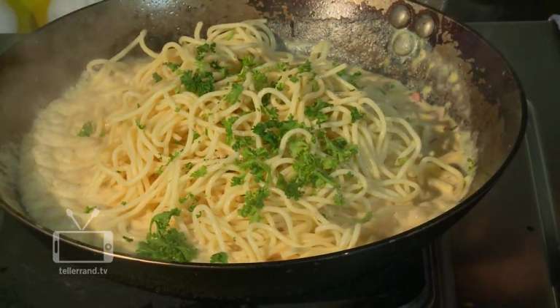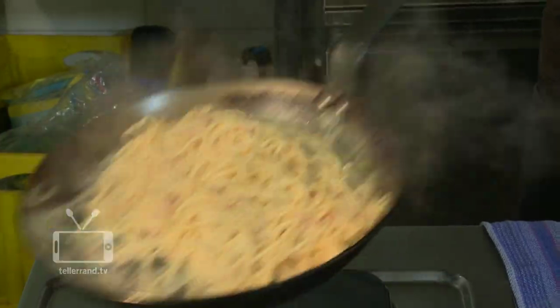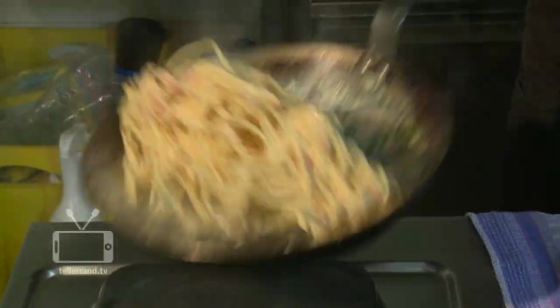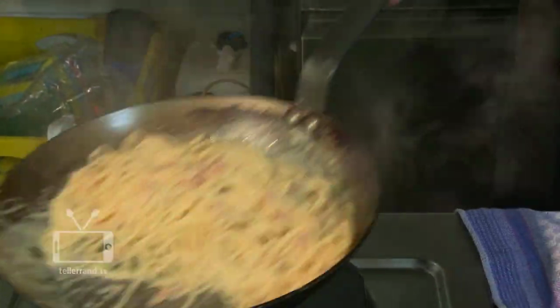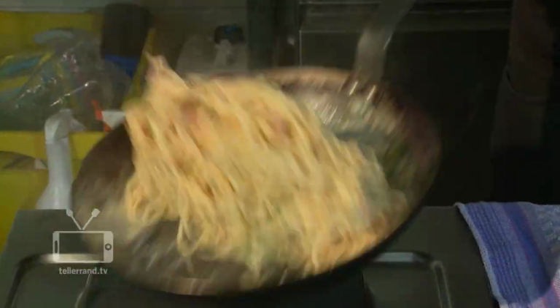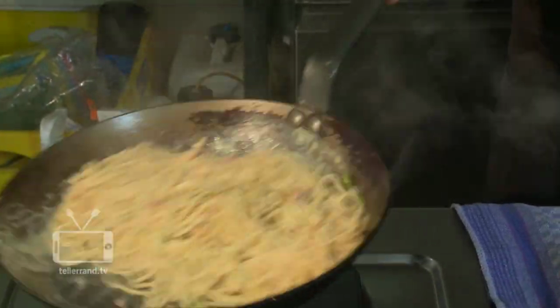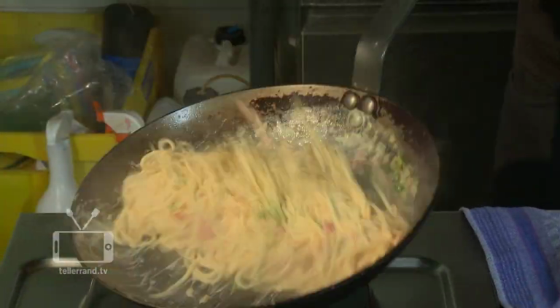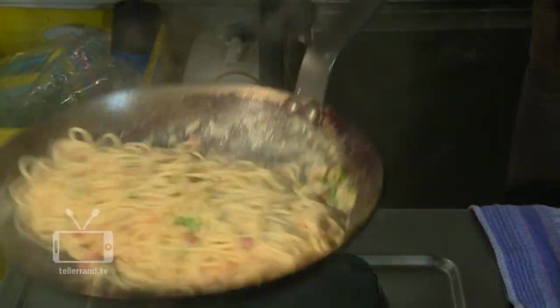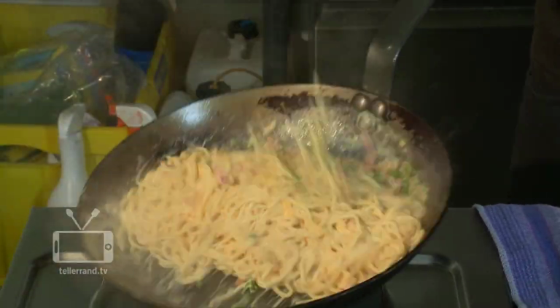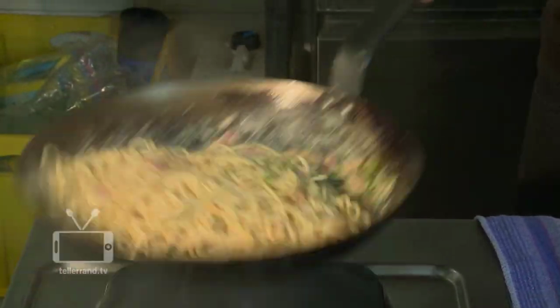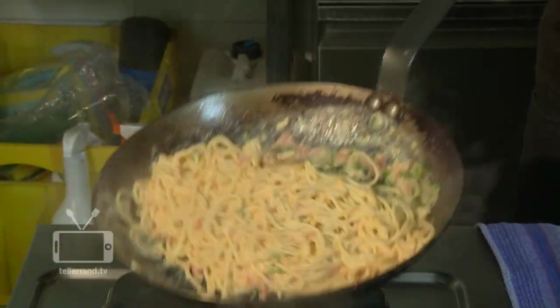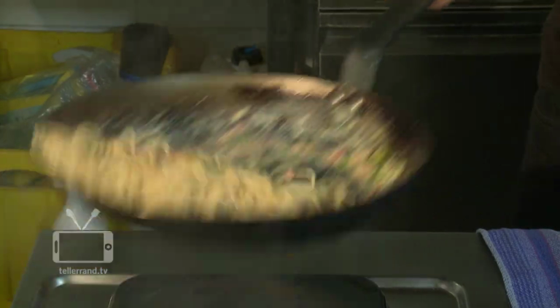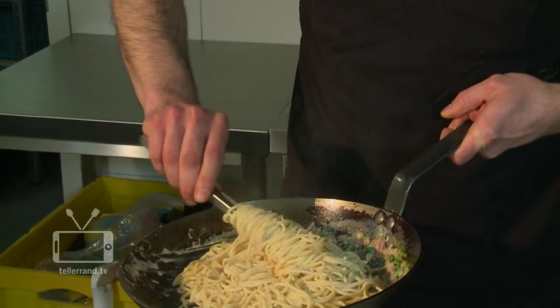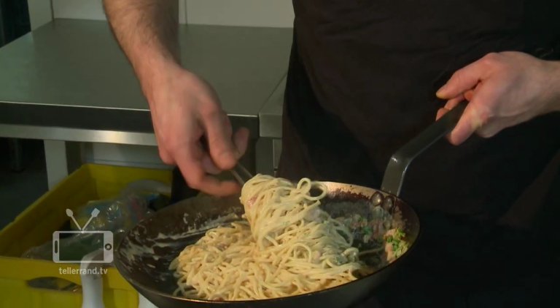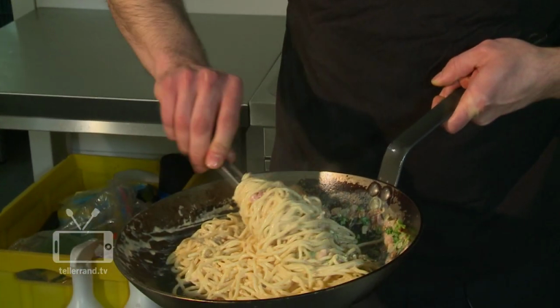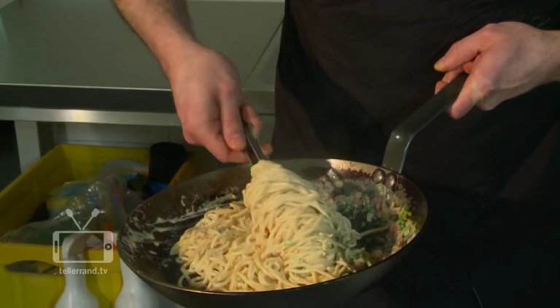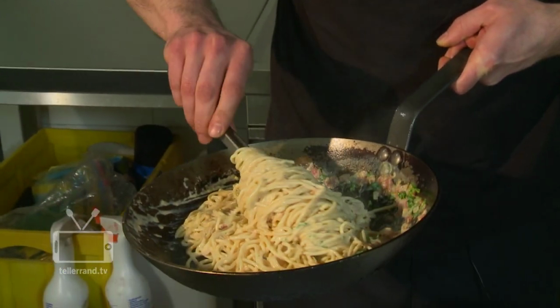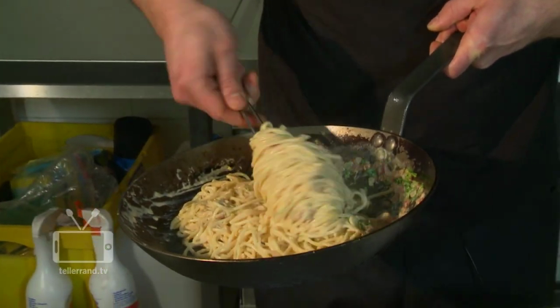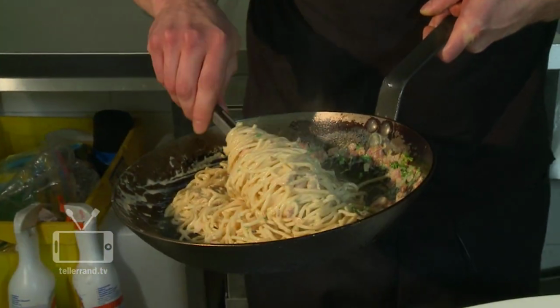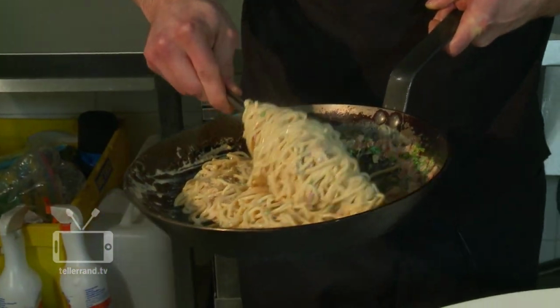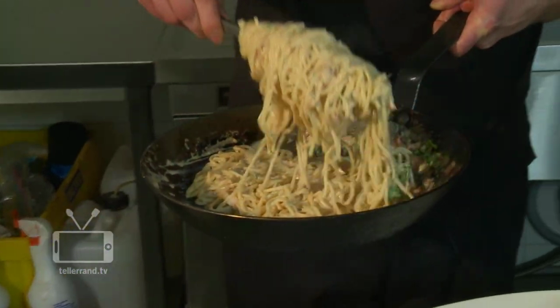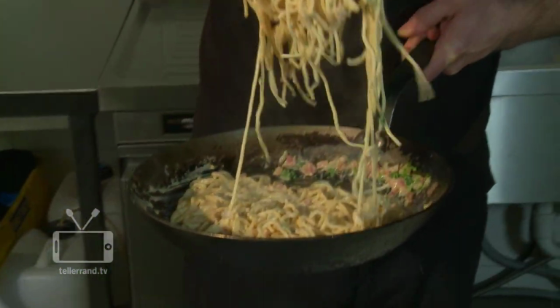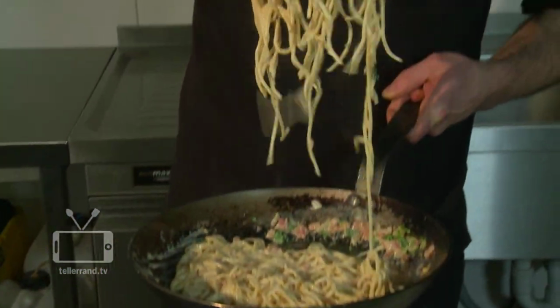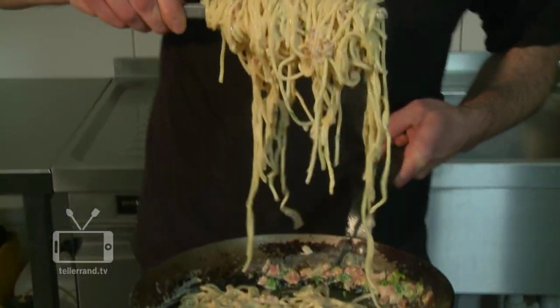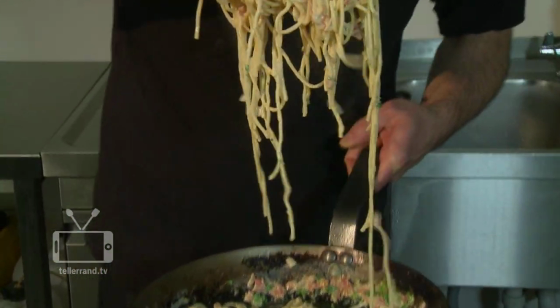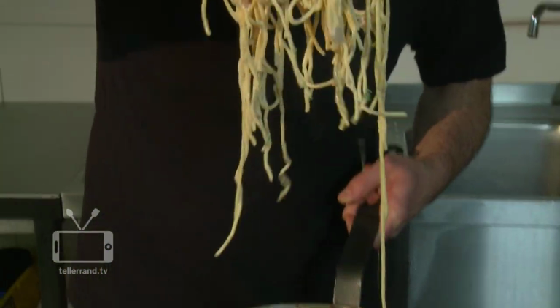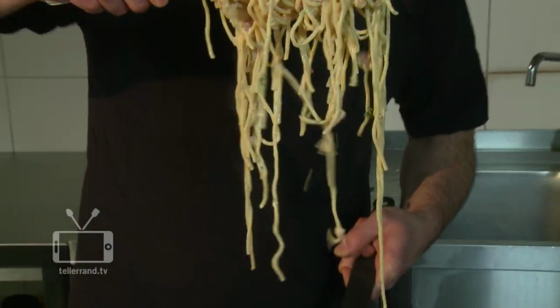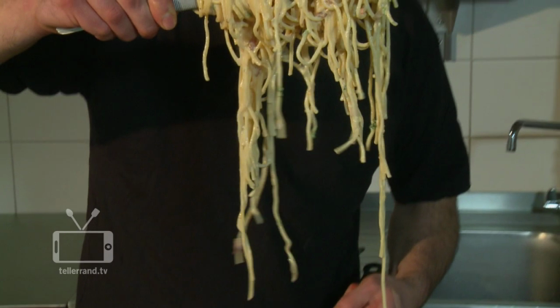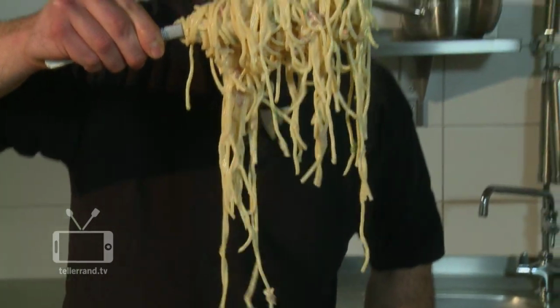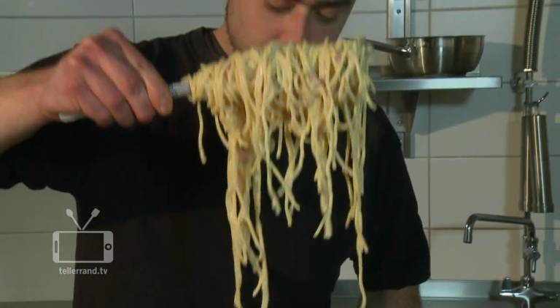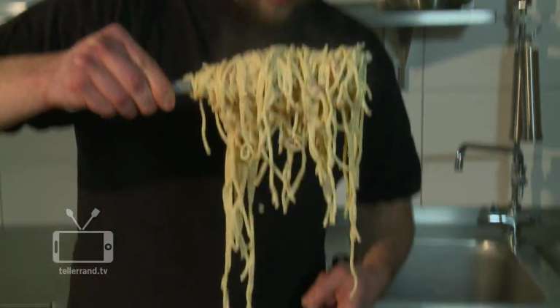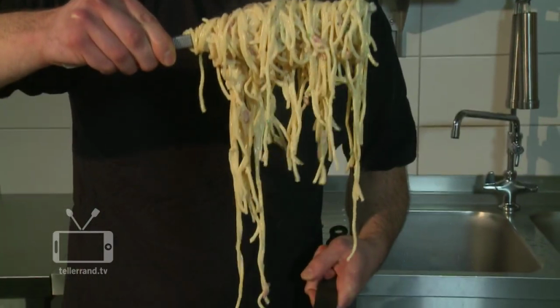Now some fresh parsley or other herbs. Mix it in and we are nearly finished. This is not the real classic recipe for spaghetti a la carbonara. The original dish is made of bacon,